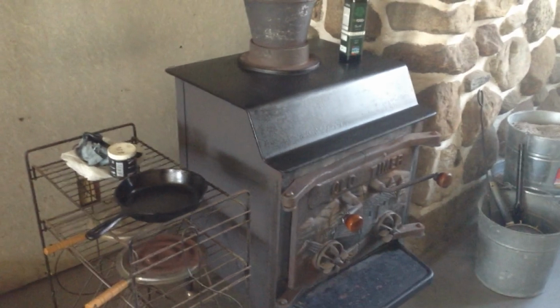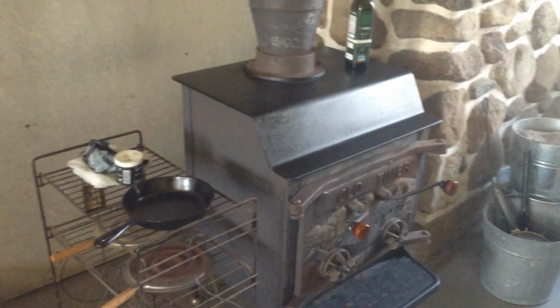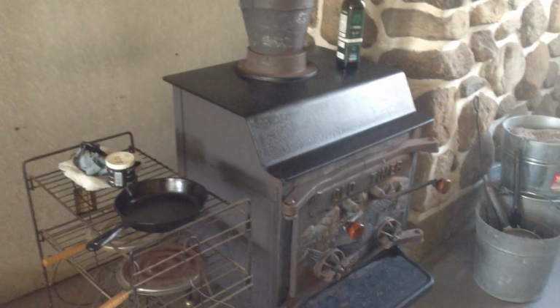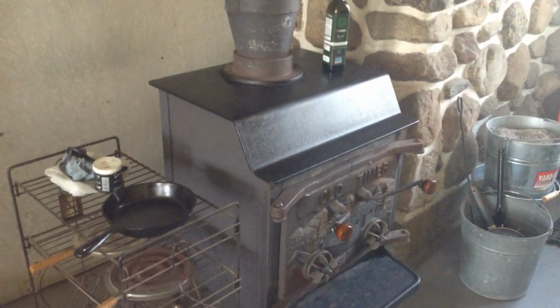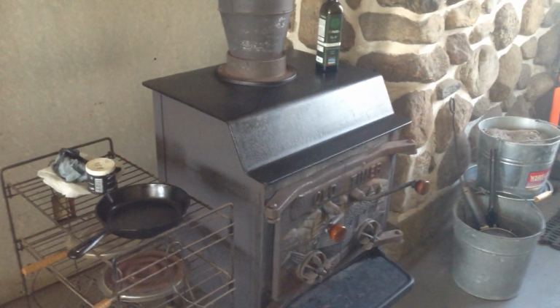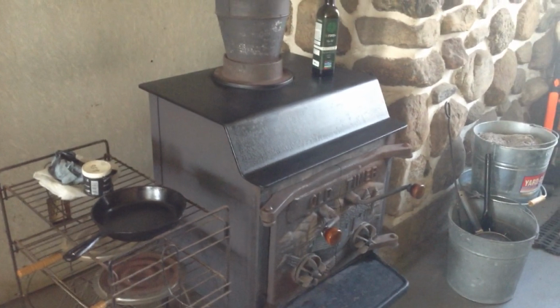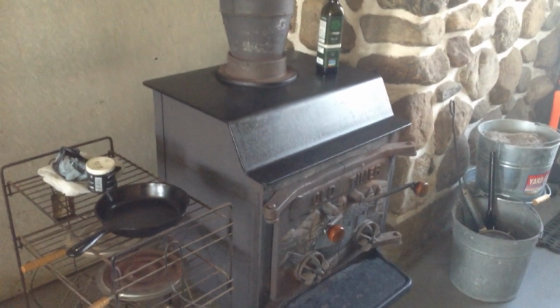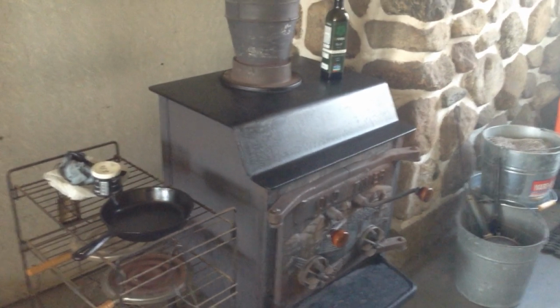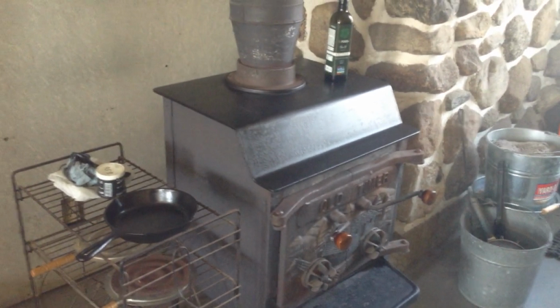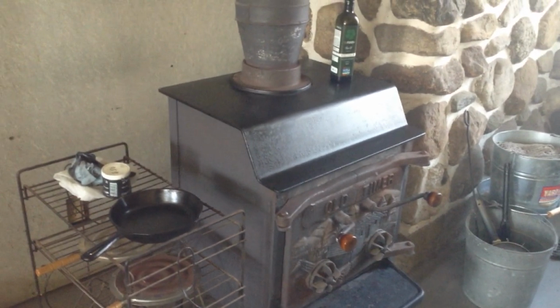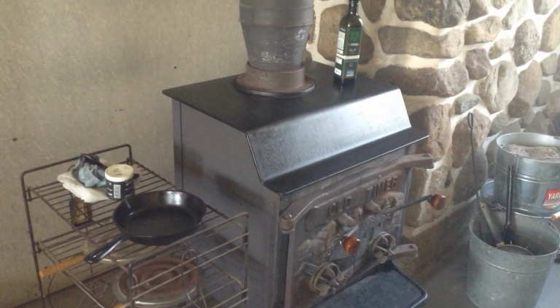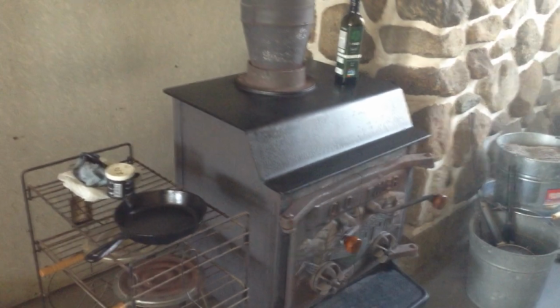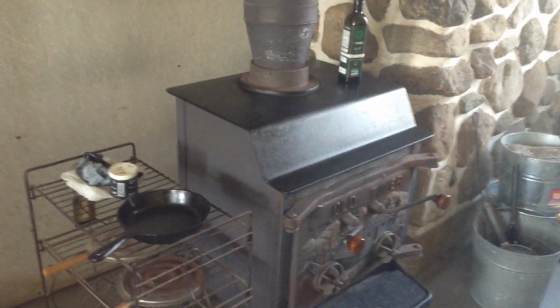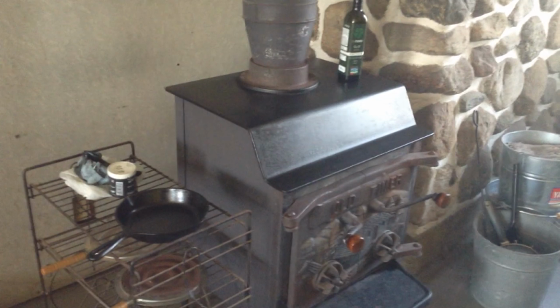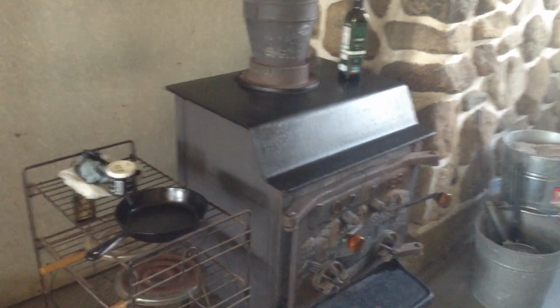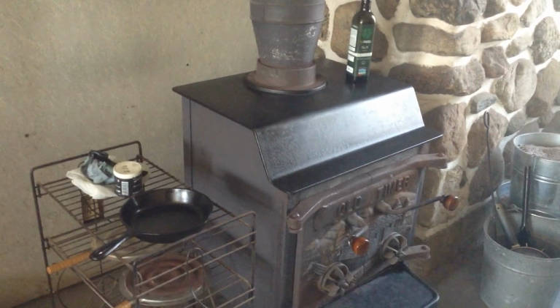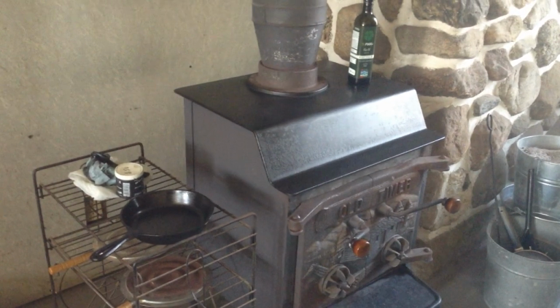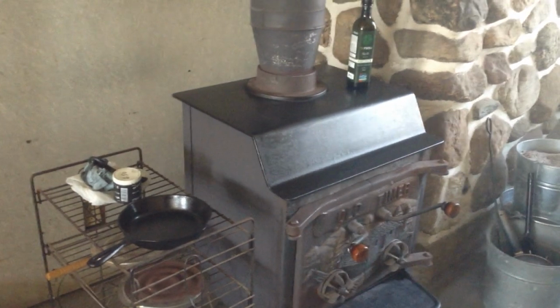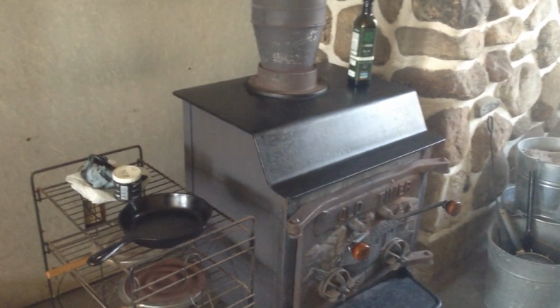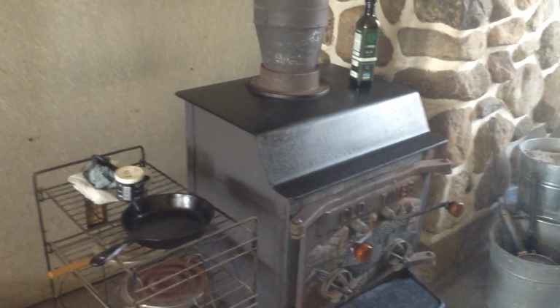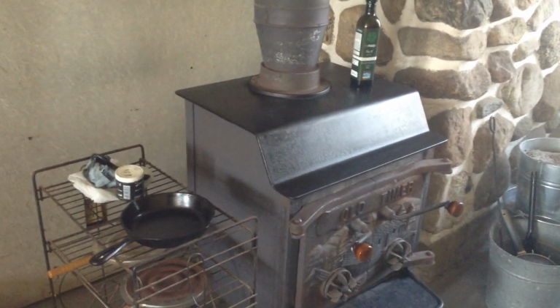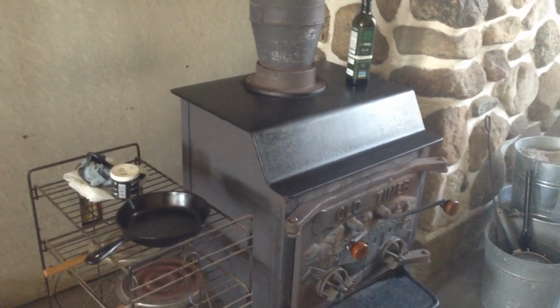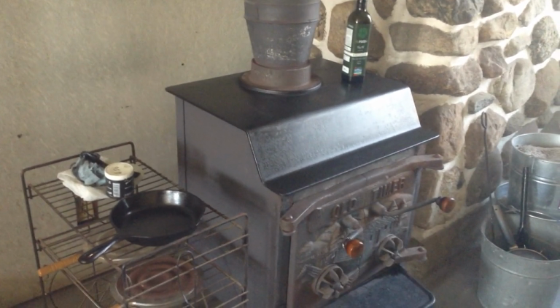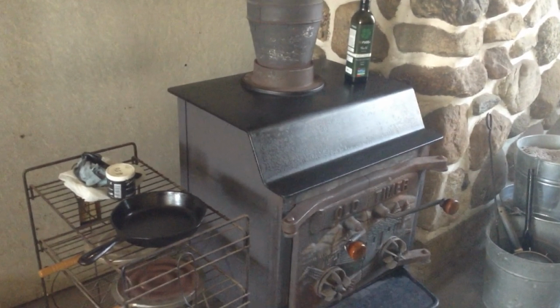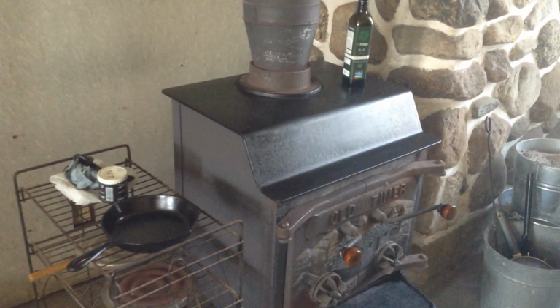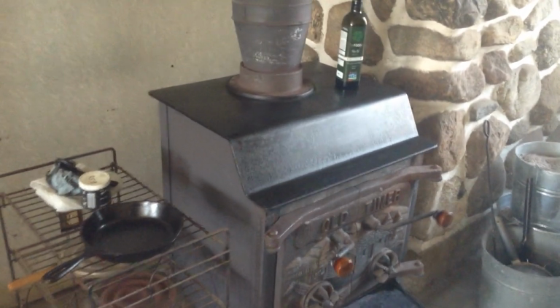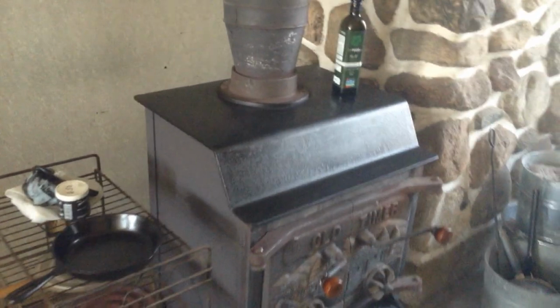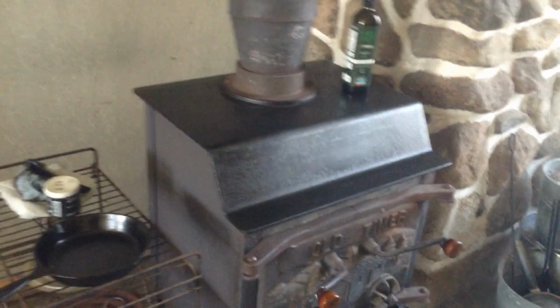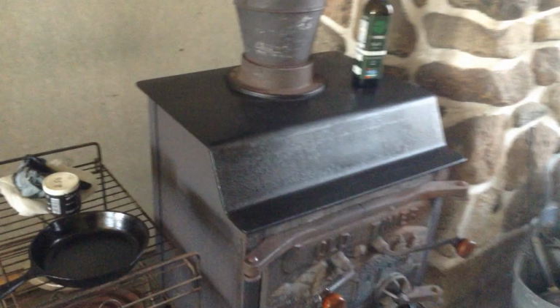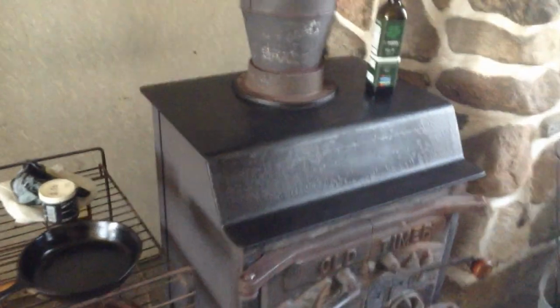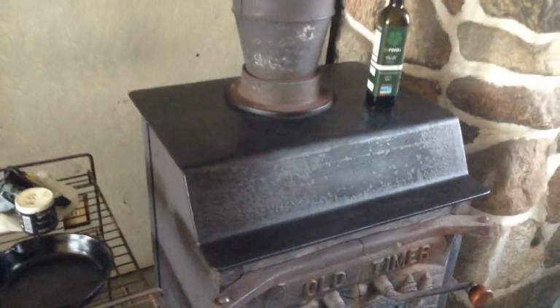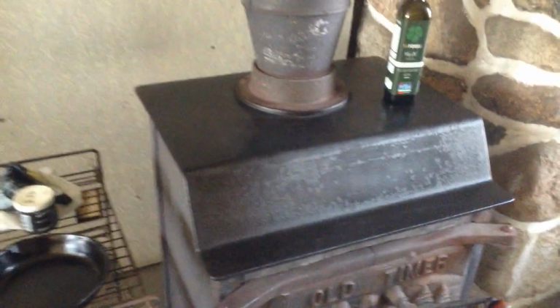Unfortunately I have this odd leak in the roof that dribbles a little bit of water every now and again, and it was causing rust on the top of my stove.